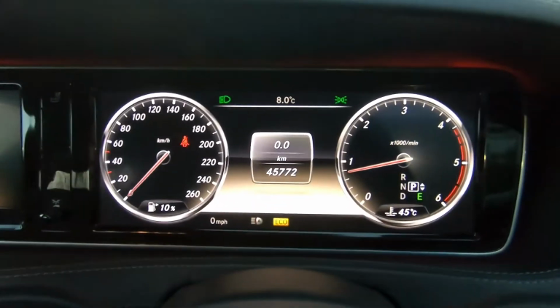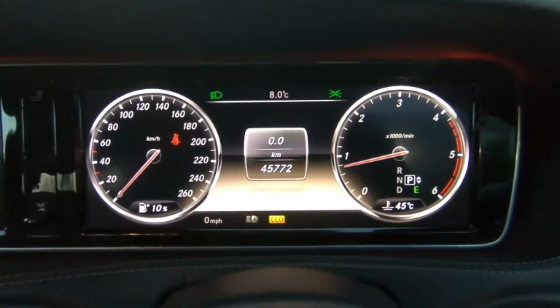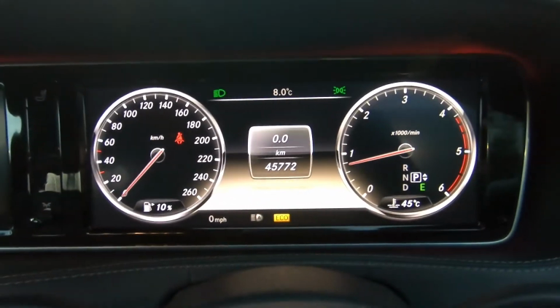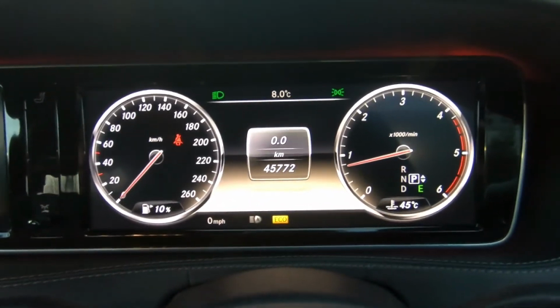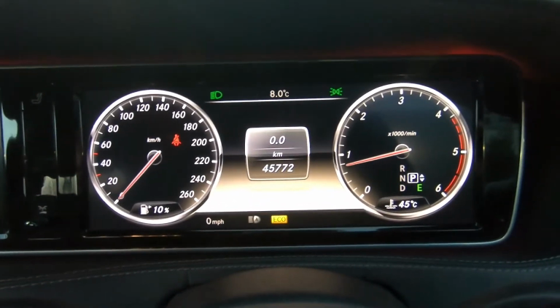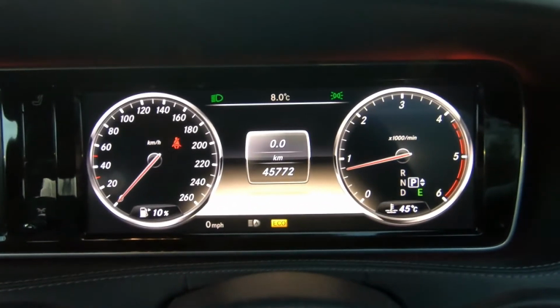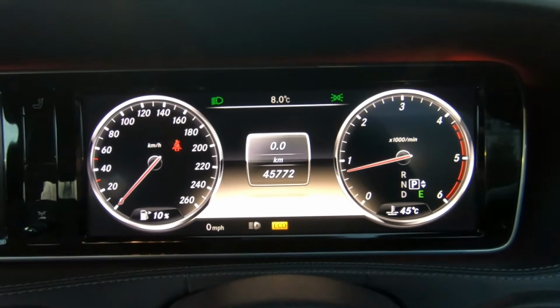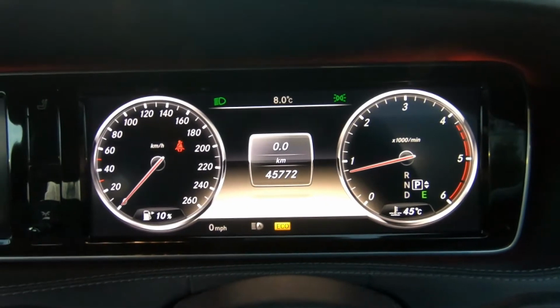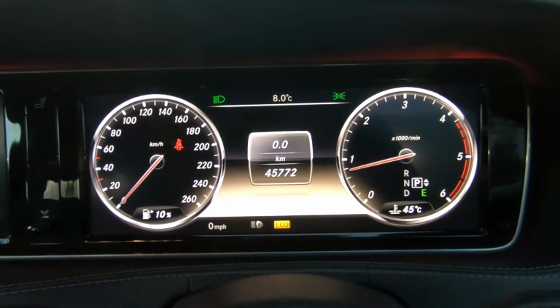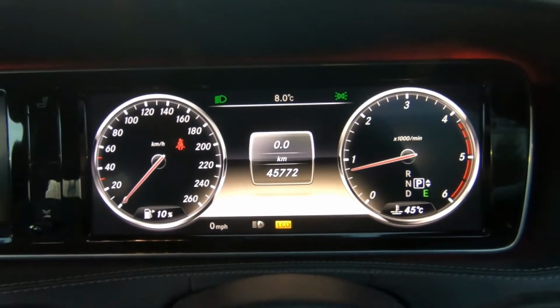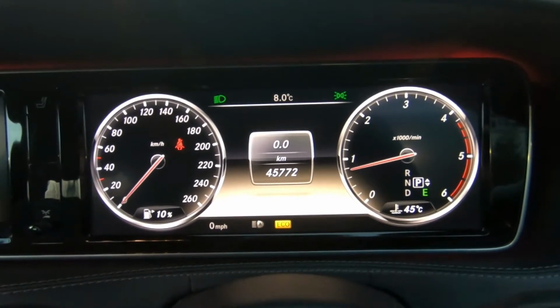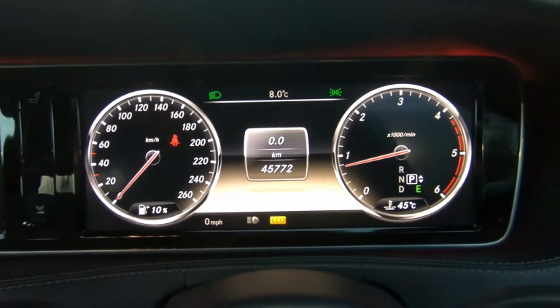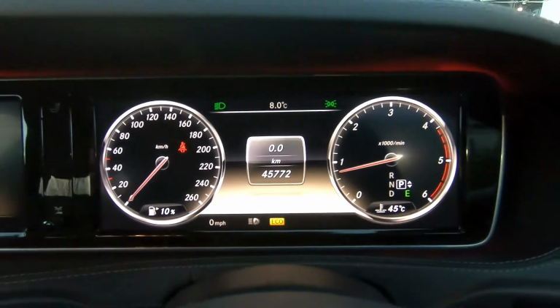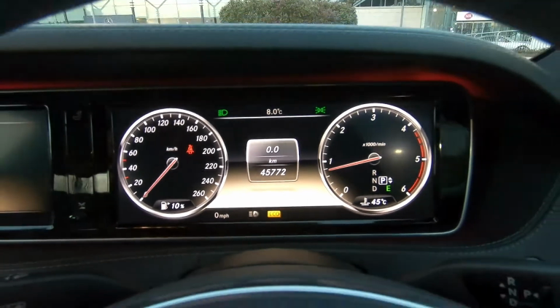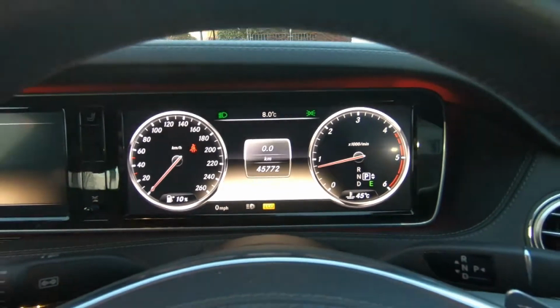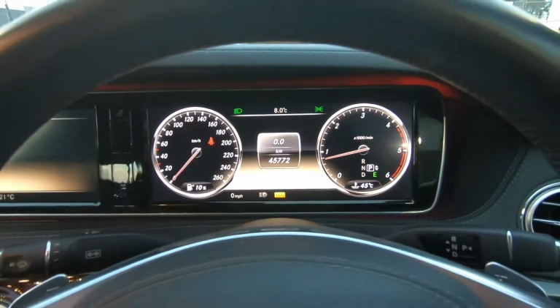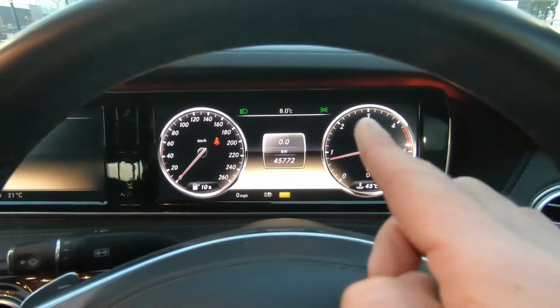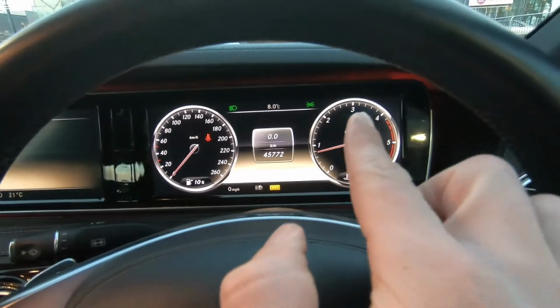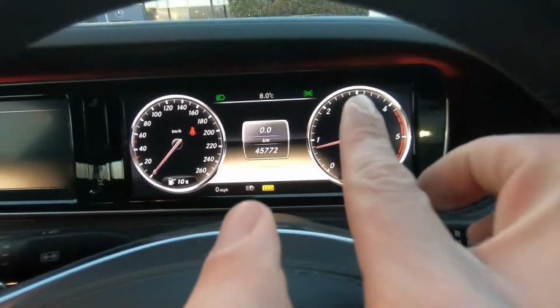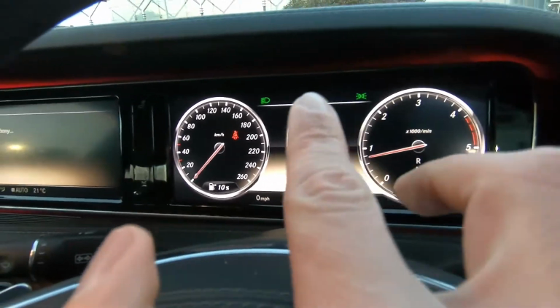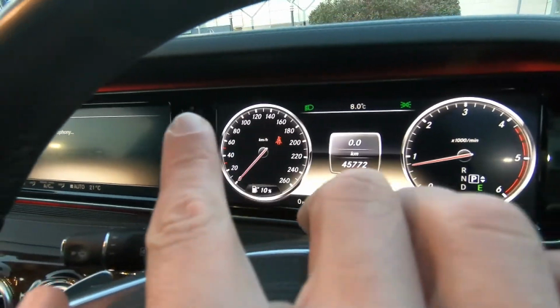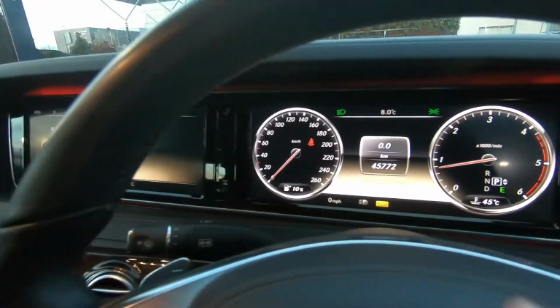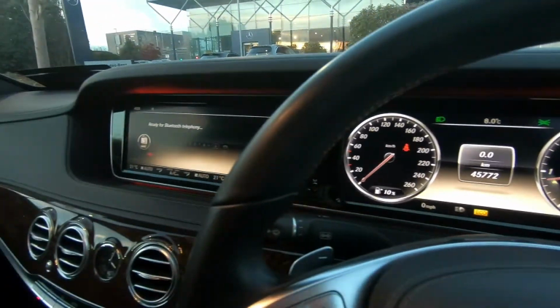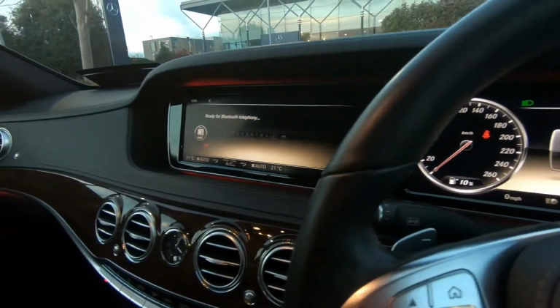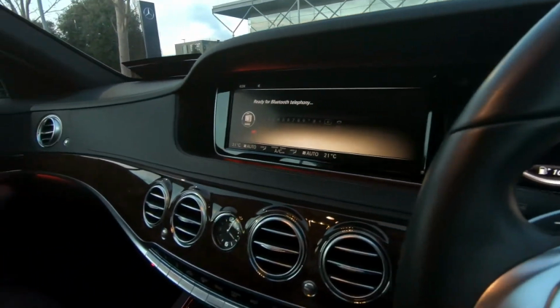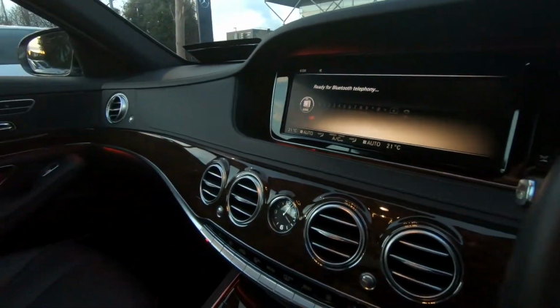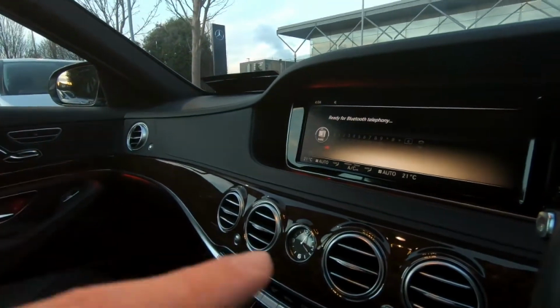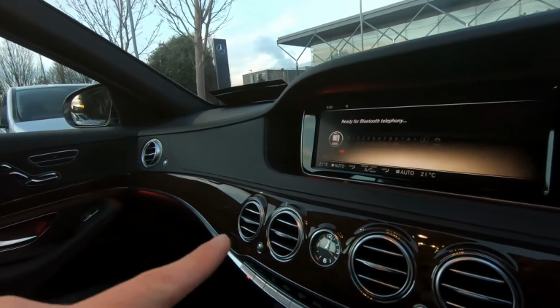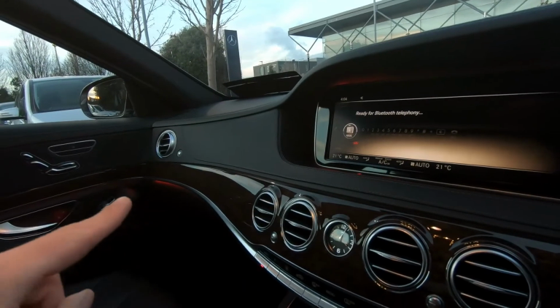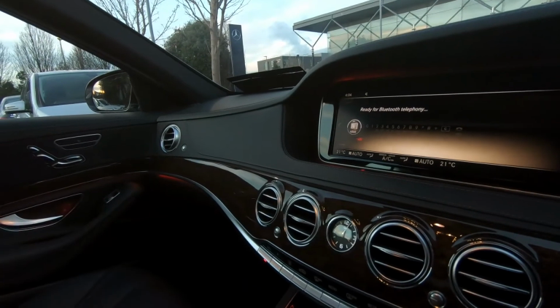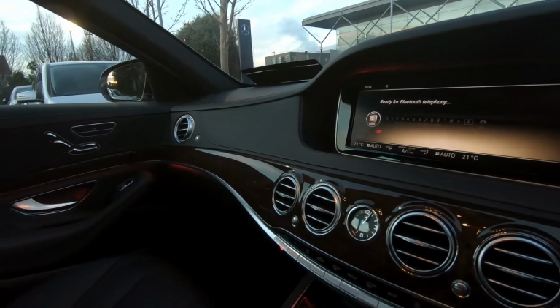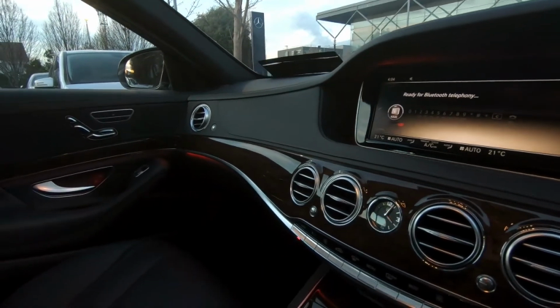This car has only 45,772 kilometres, so it's very low mileage. You can see the ambient lighting package continues on around the circumference of the dashboard.